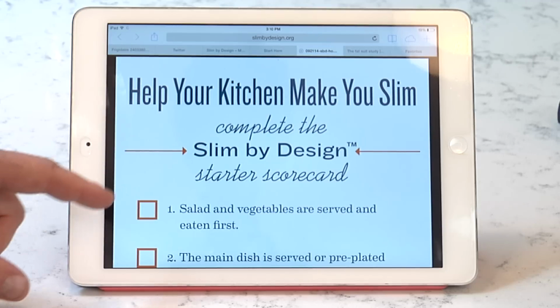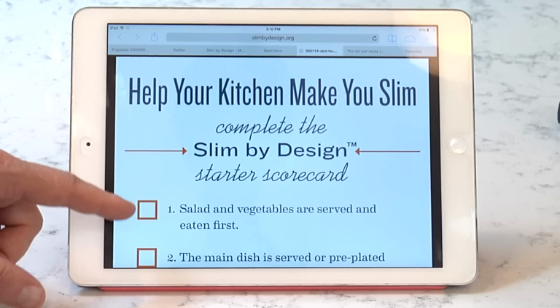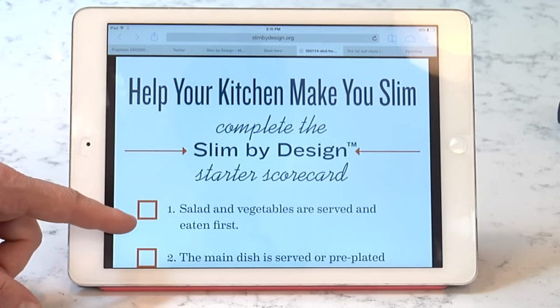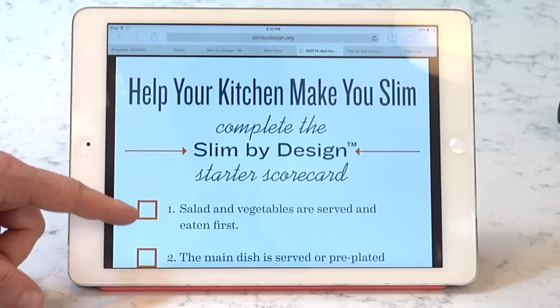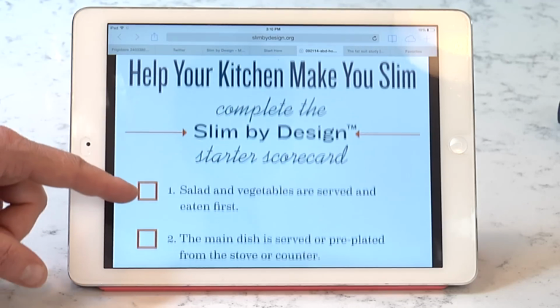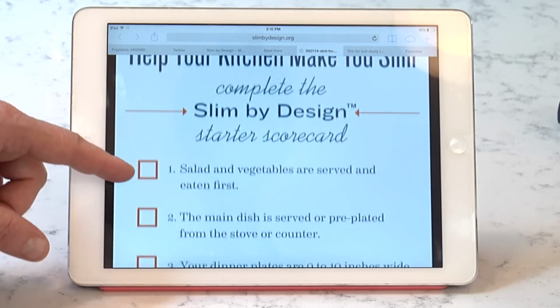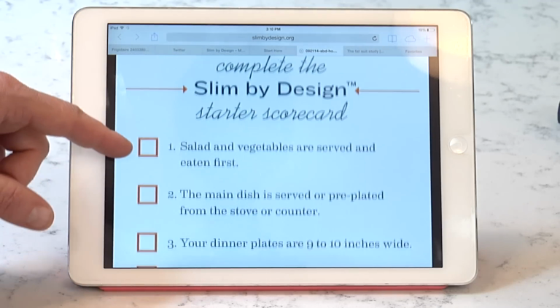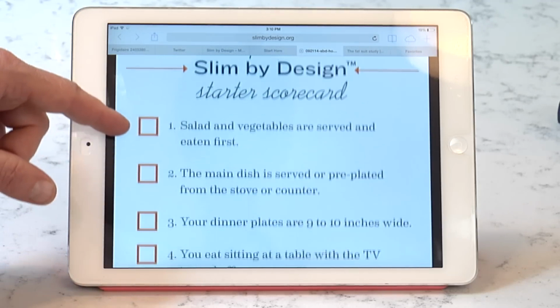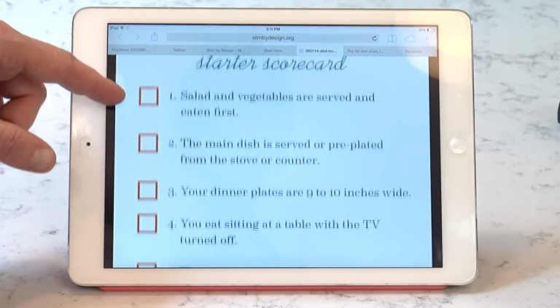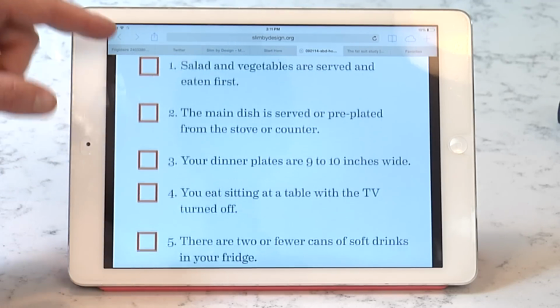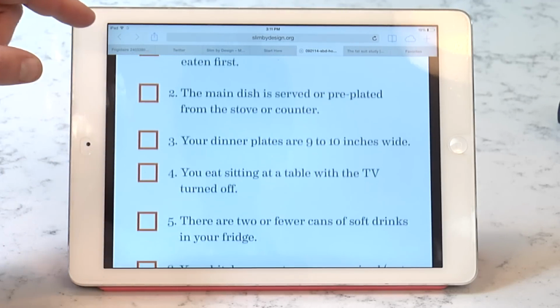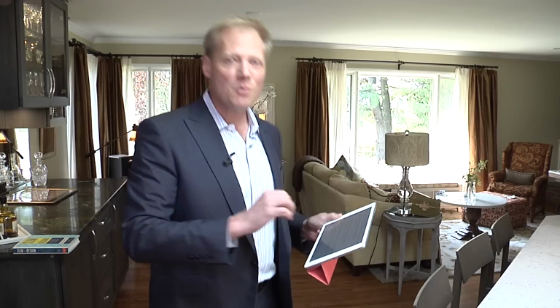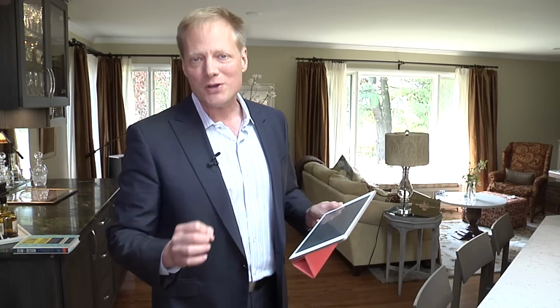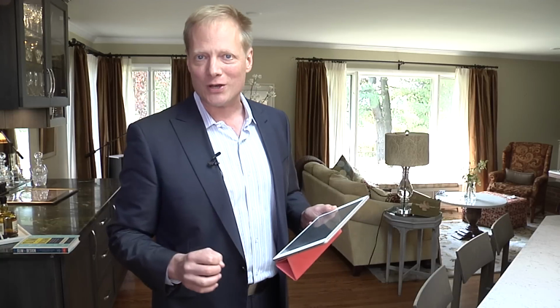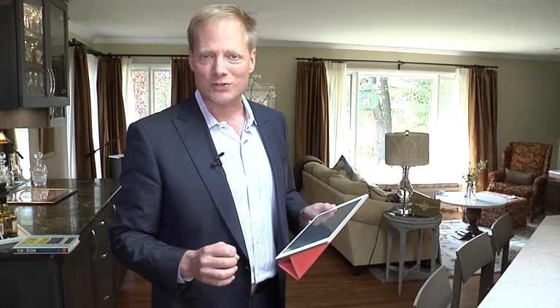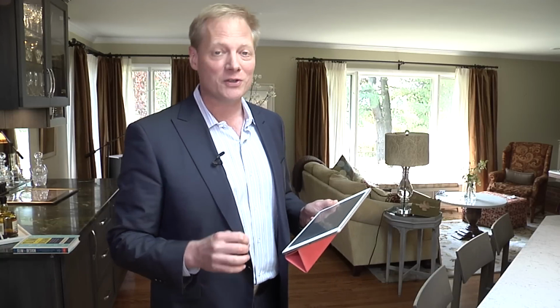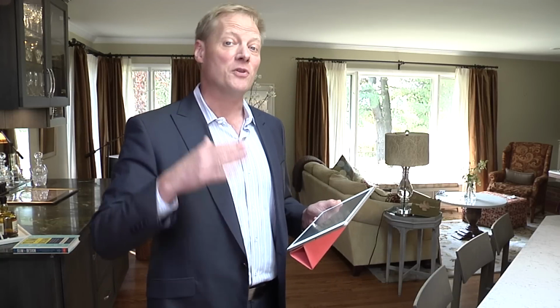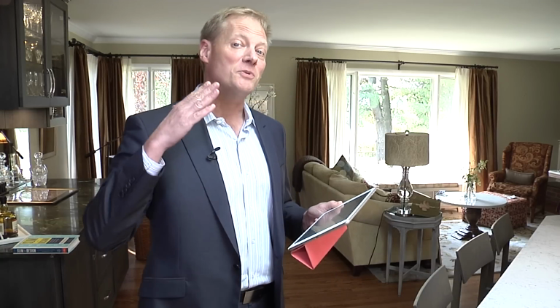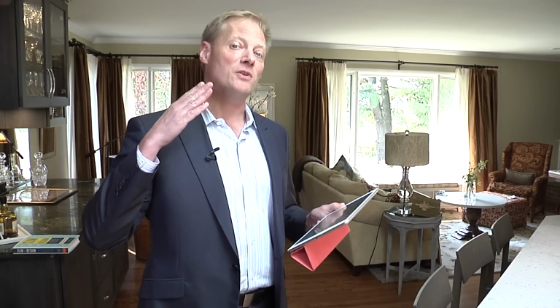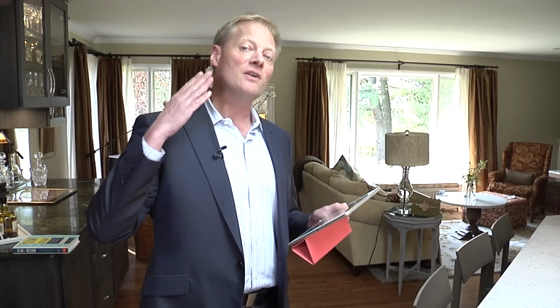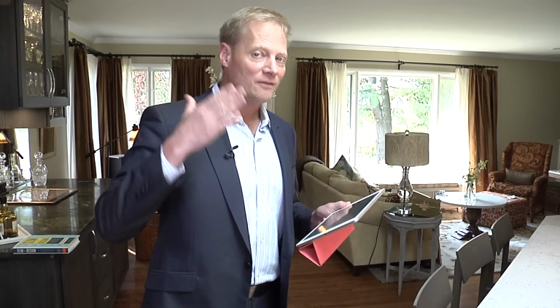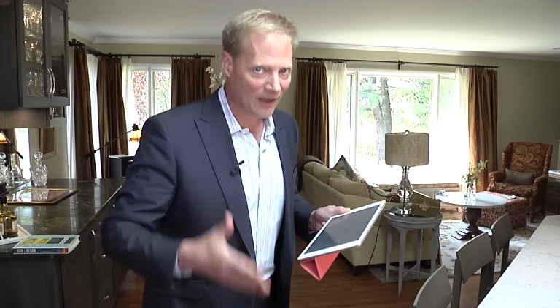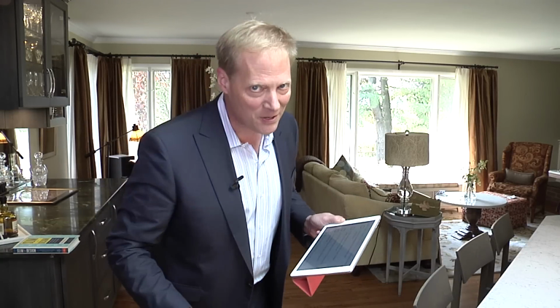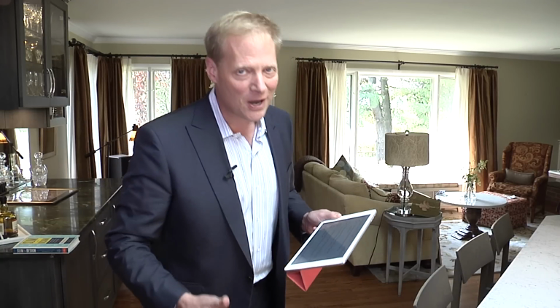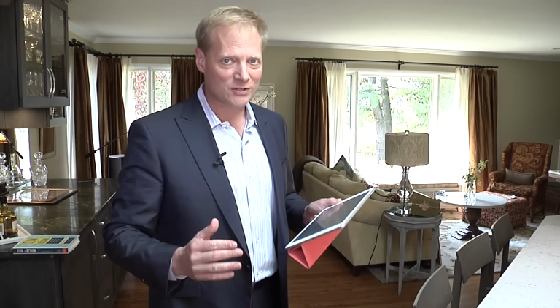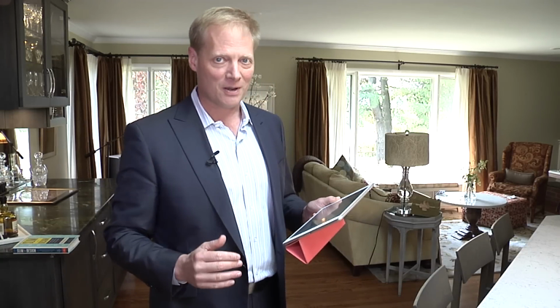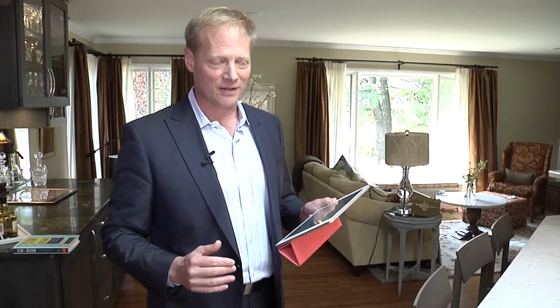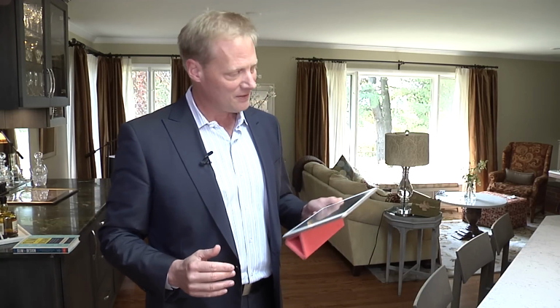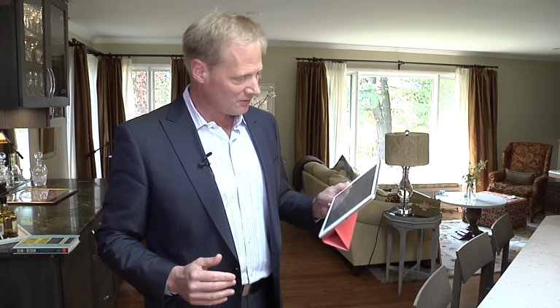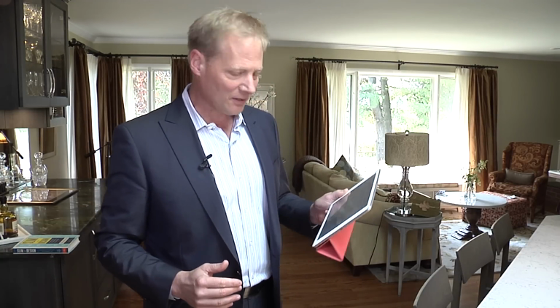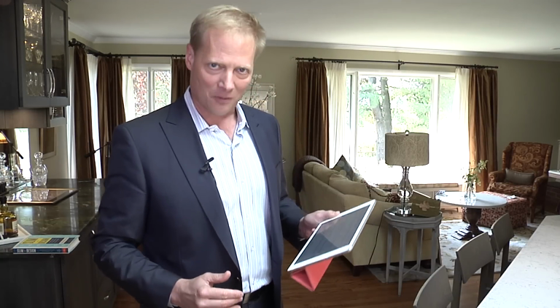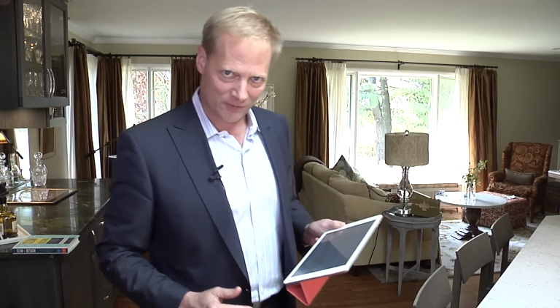It asks 10 very easy zero-or-one questions that tell you whether your home is making you fat by design or slim by design. So let's take a look at how it works.